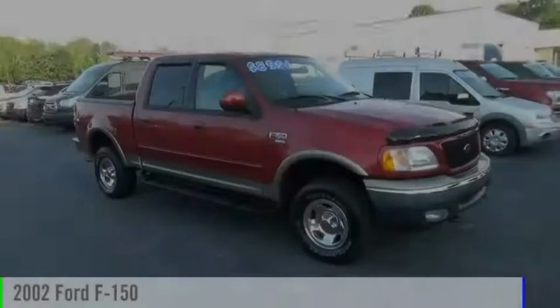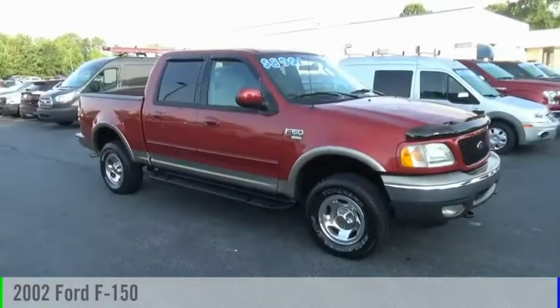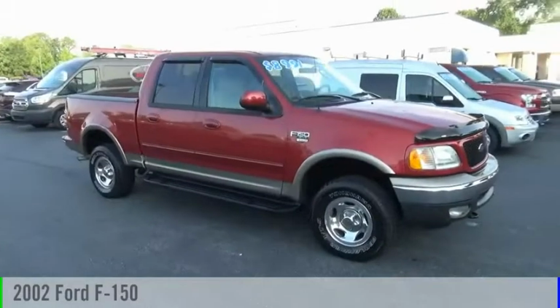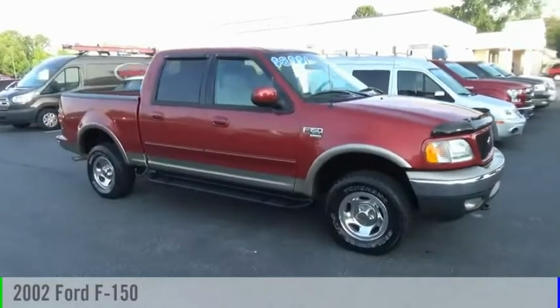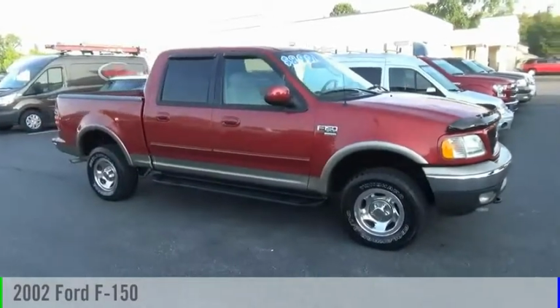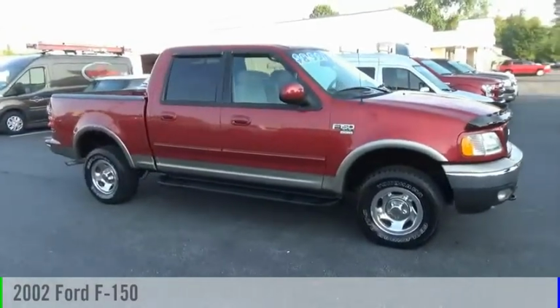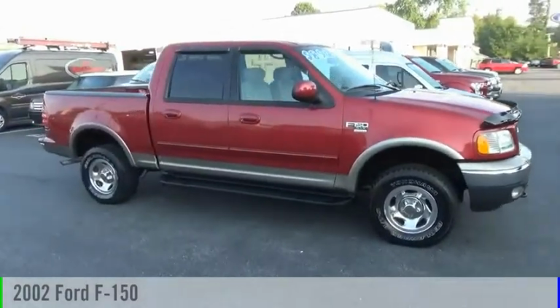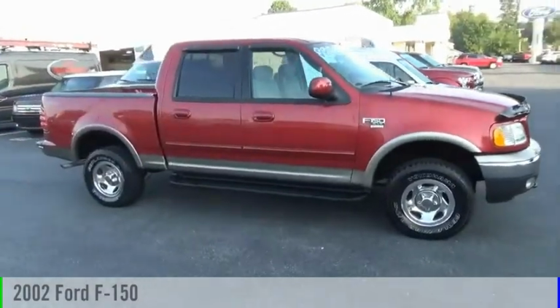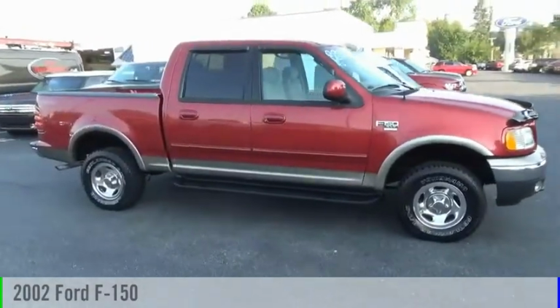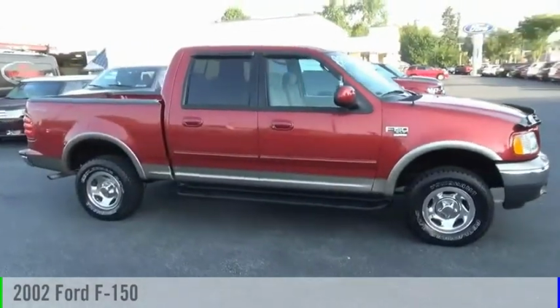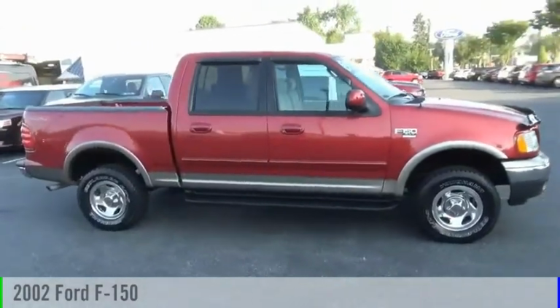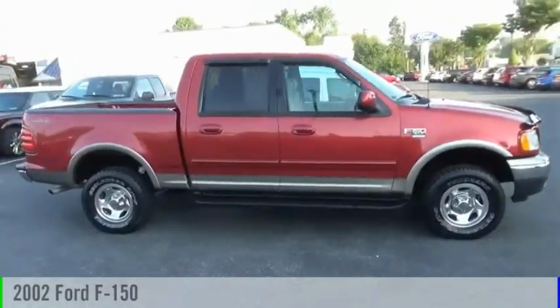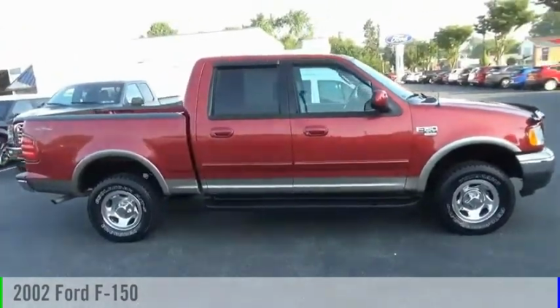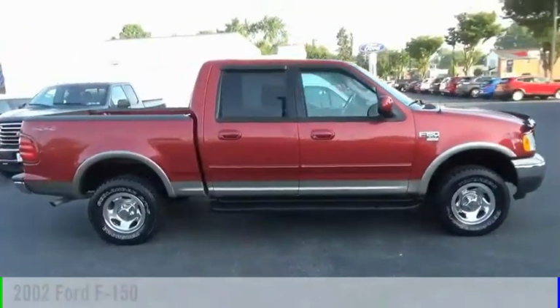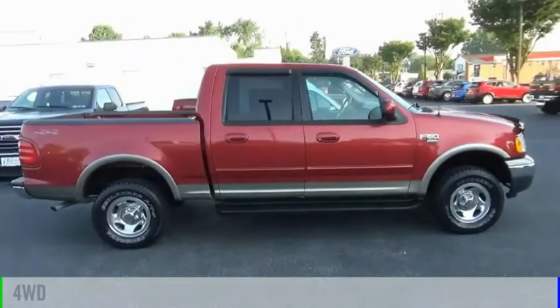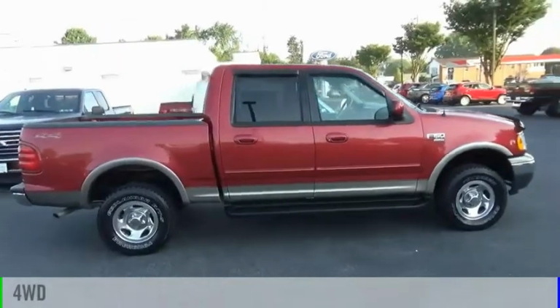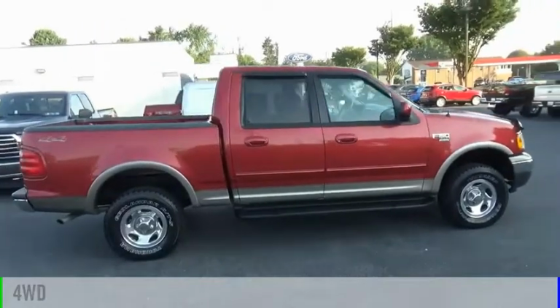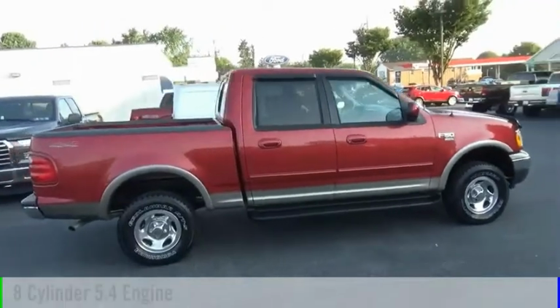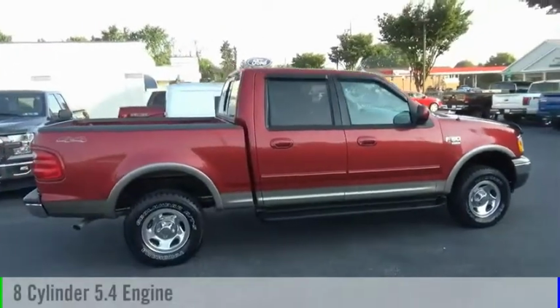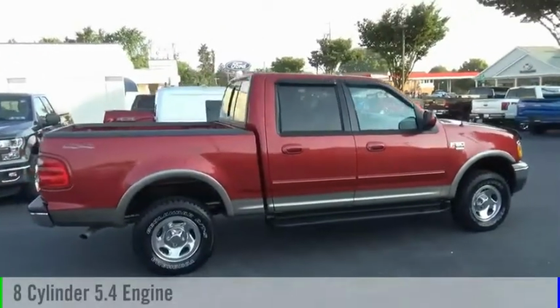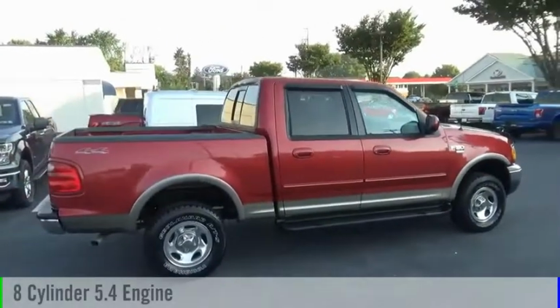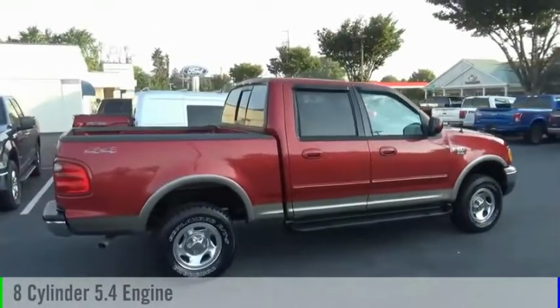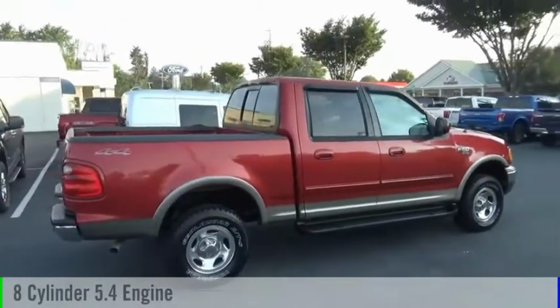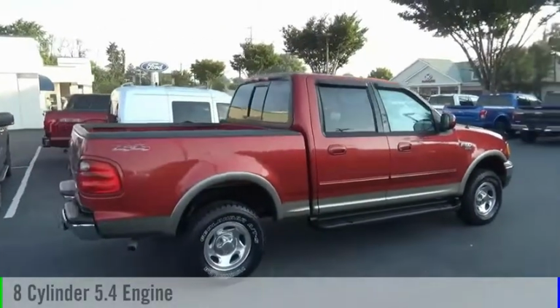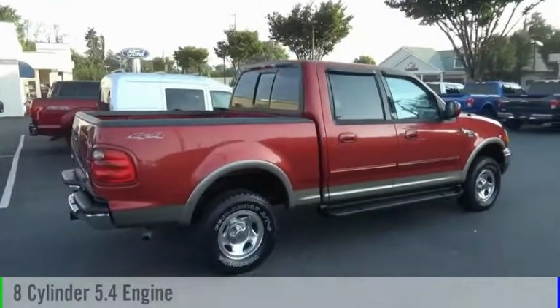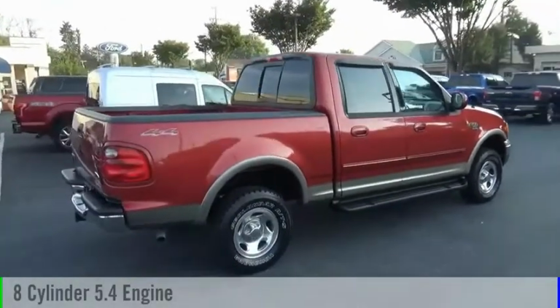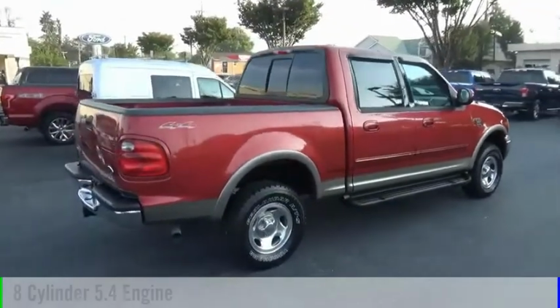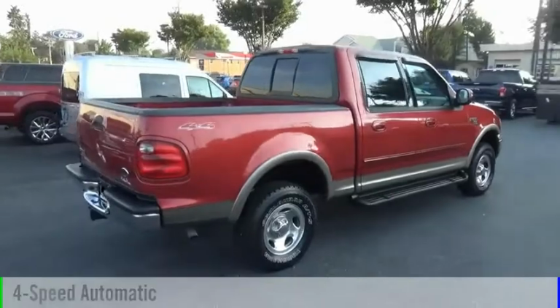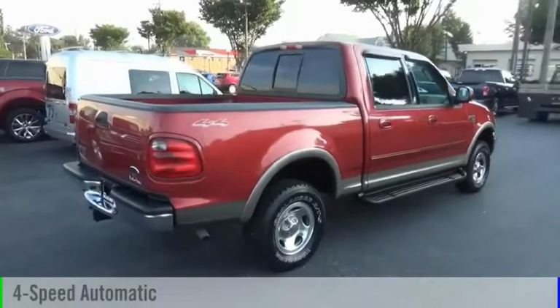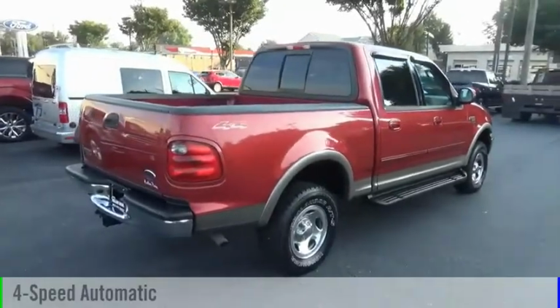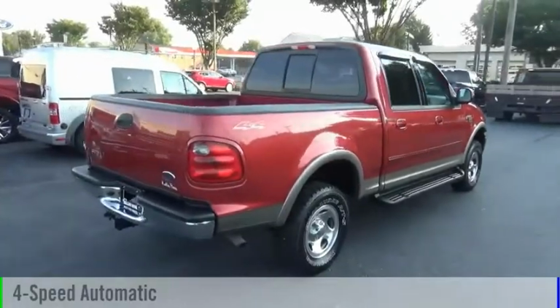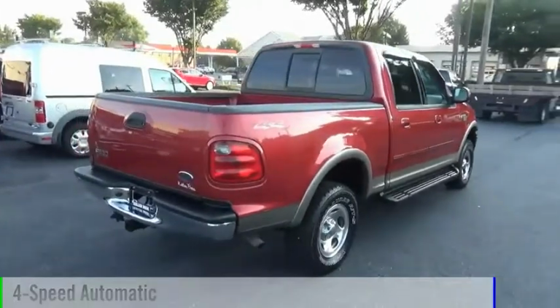We are pleased to show you the 2002 F-150. This vehicle is powered by a four-wheel drive, eight-cylinder, 5.4-liter engine, and comes with a four-speed automatic transmission.